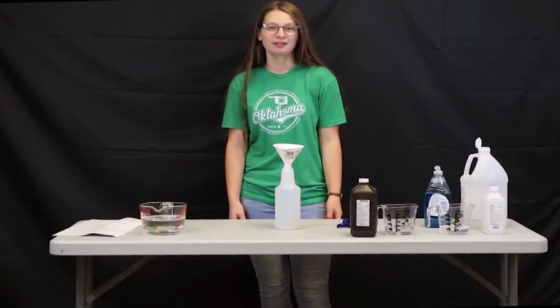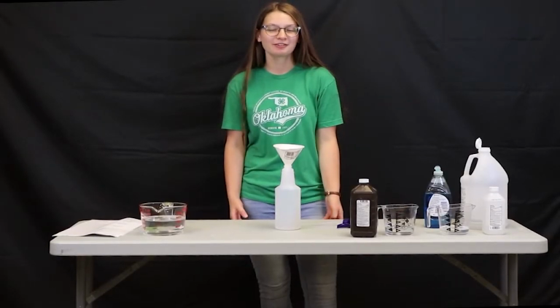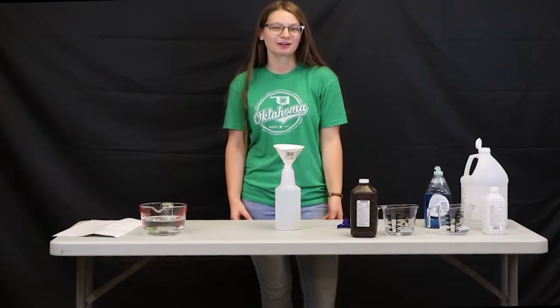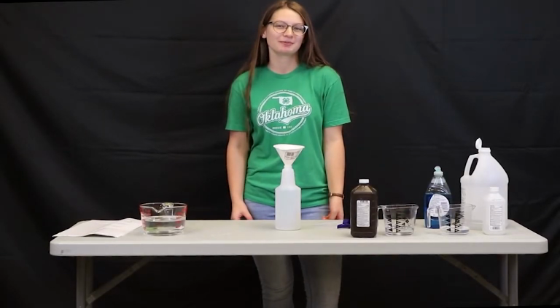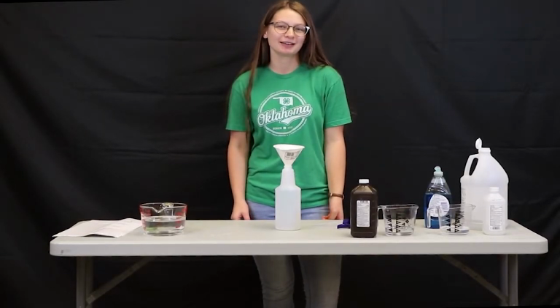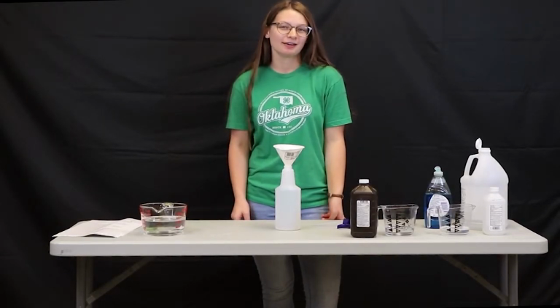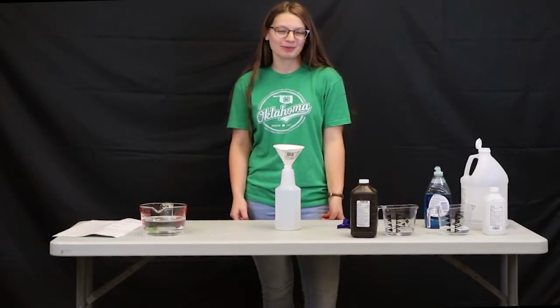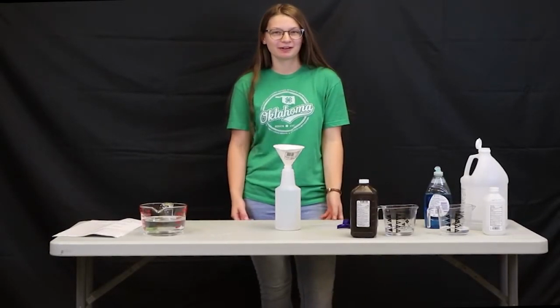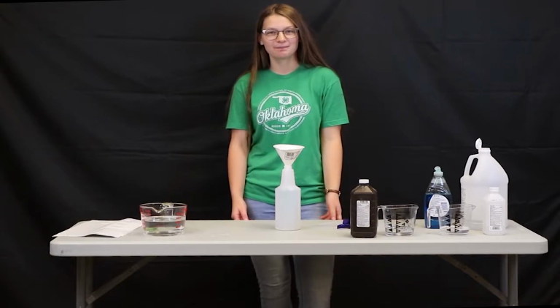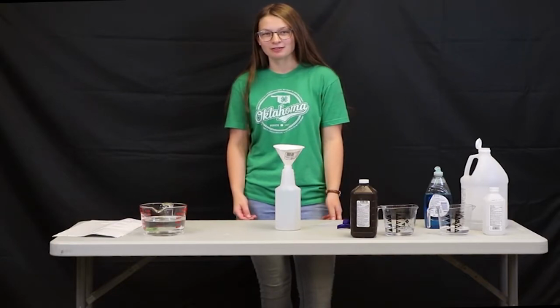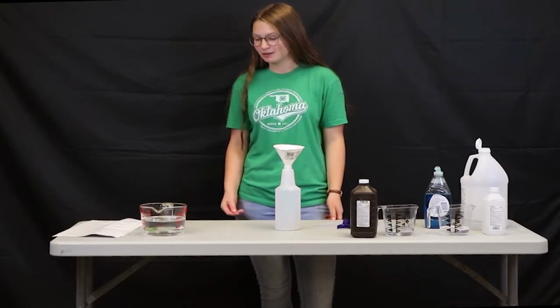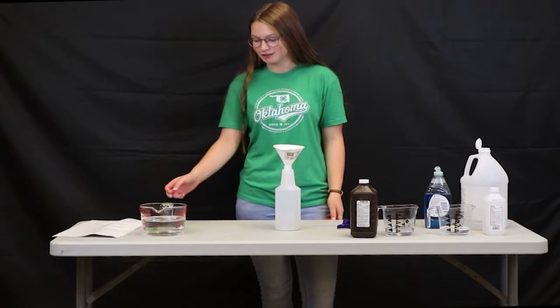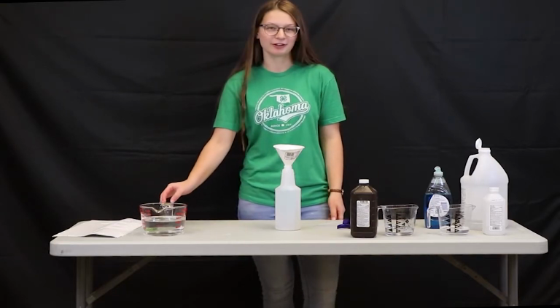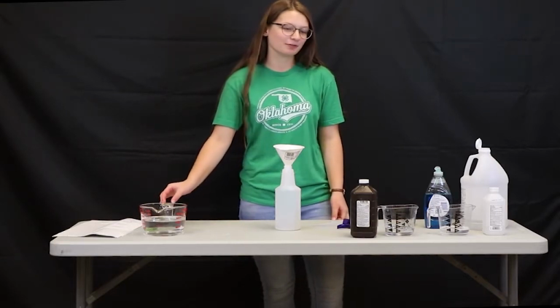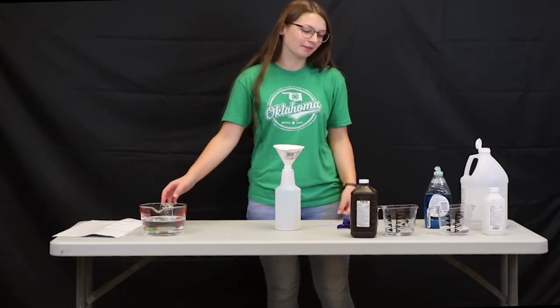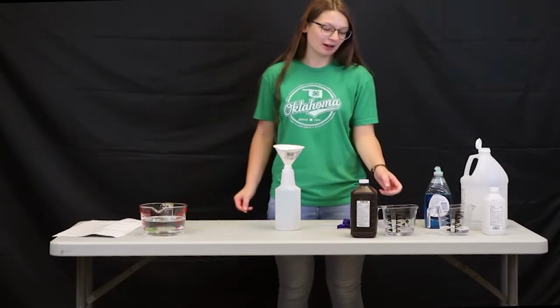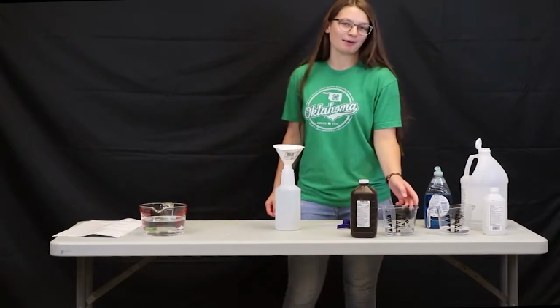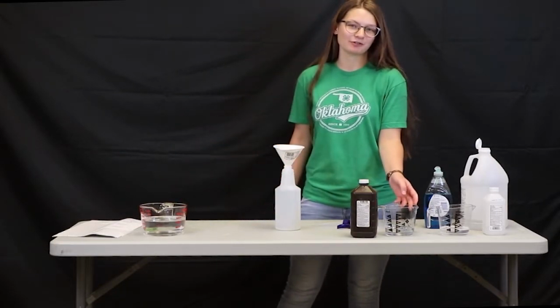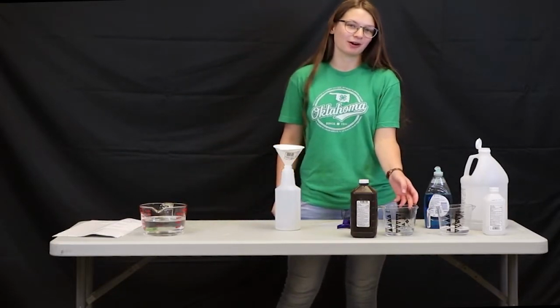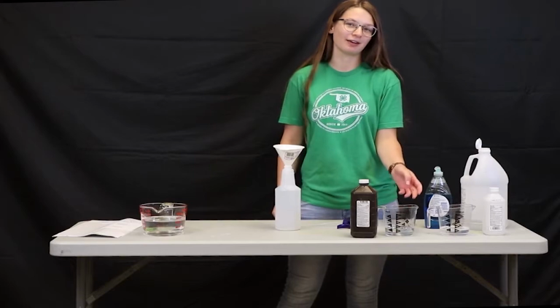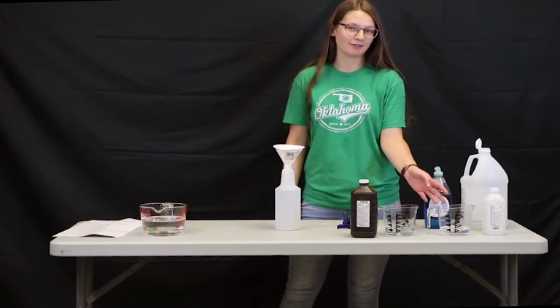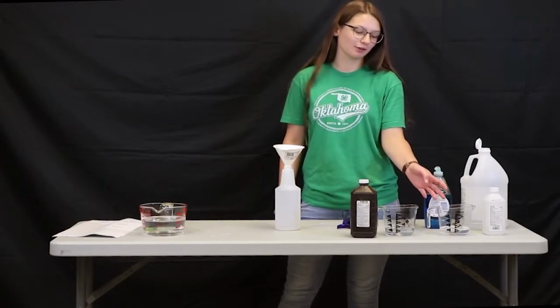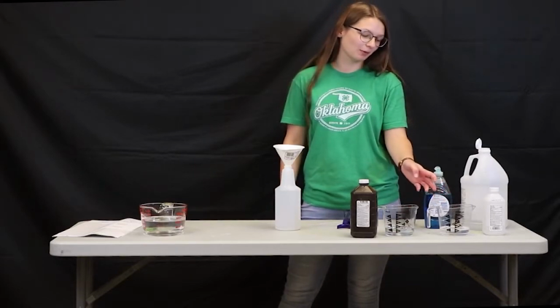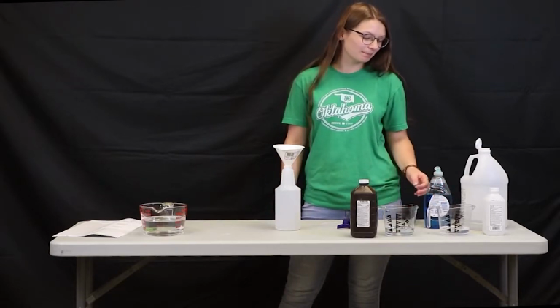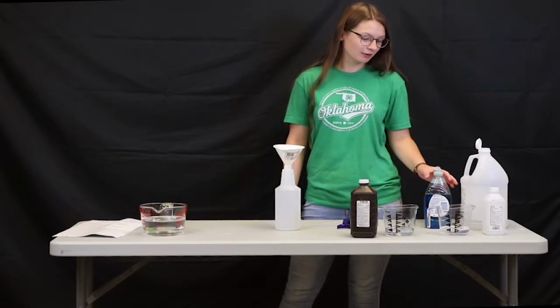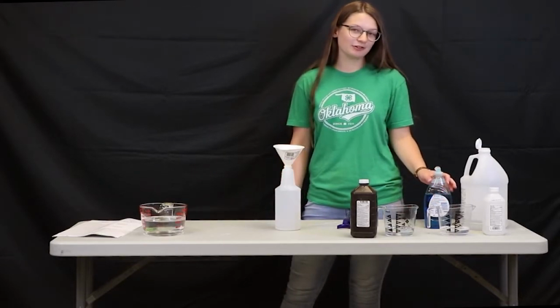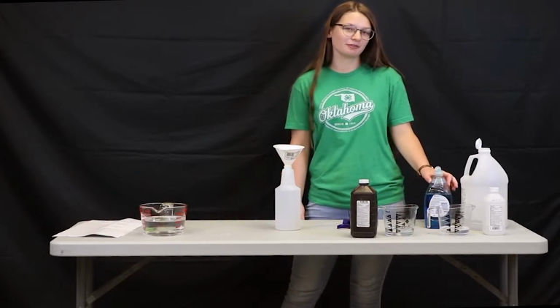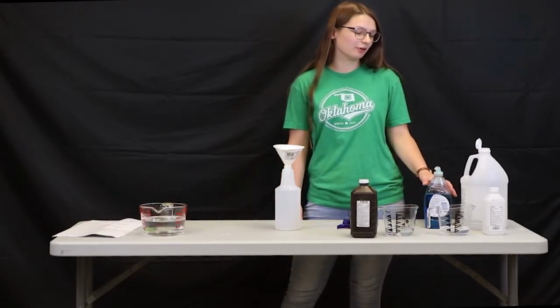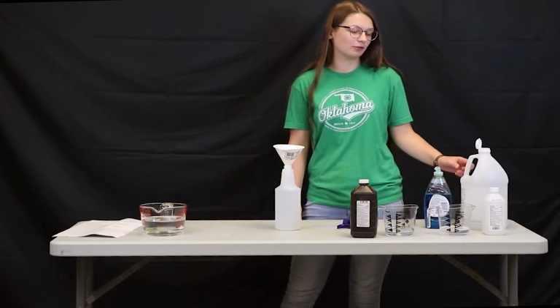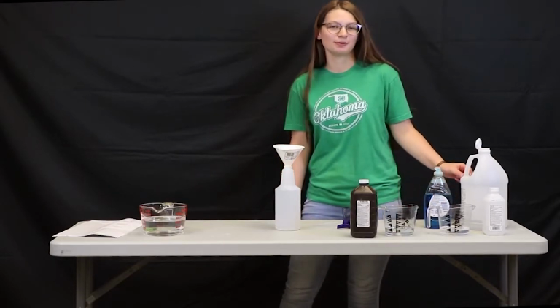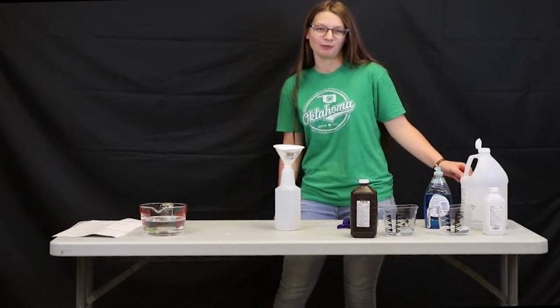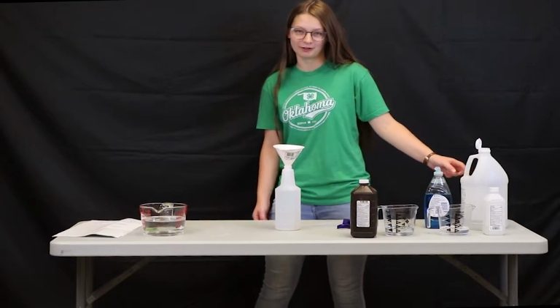The first cleaning product we're going to be making is a homemade shower cleaner. To make it, you're going to need three cups of water, a half a cup of hydrogen peroxide, a half a cup of rubbing alcohol, two teaspoons of dish soap, and two teaspoons of white vinegar.